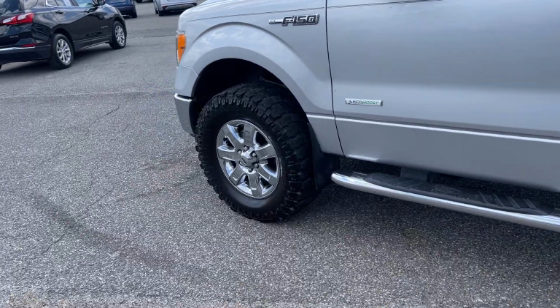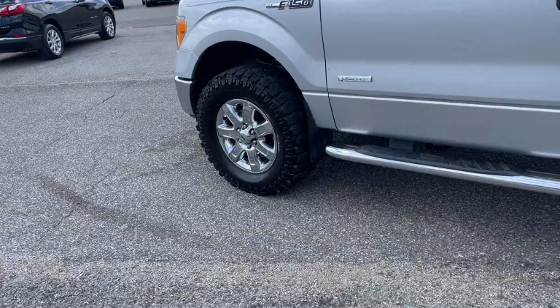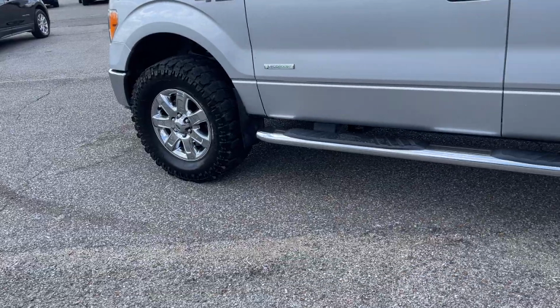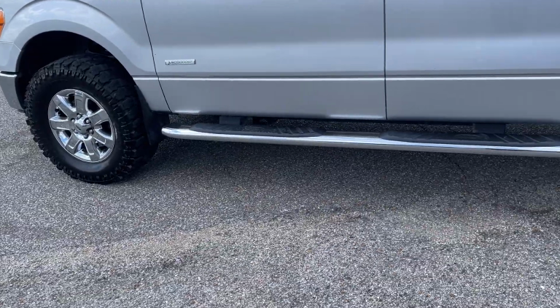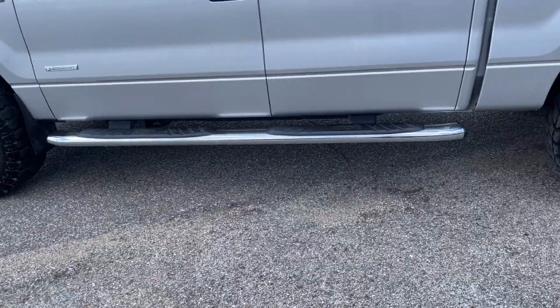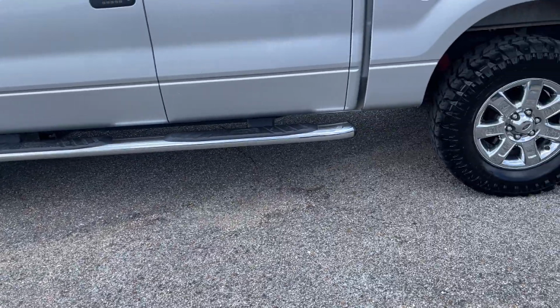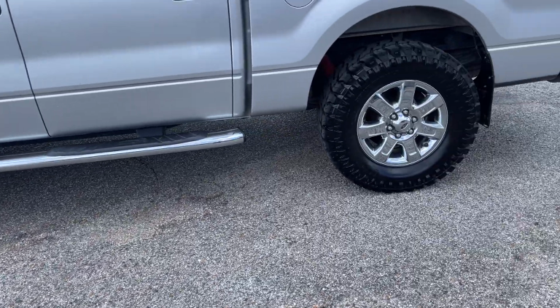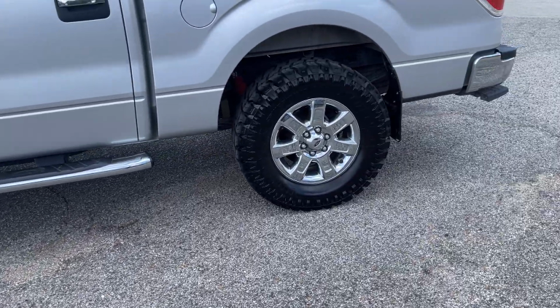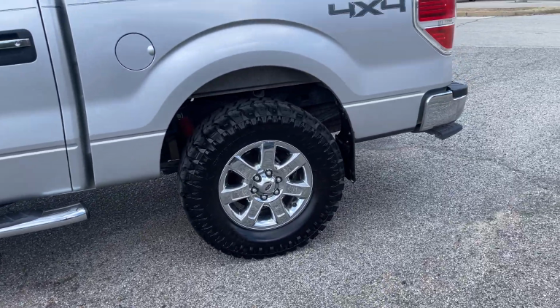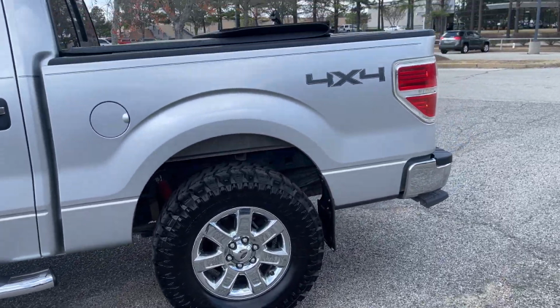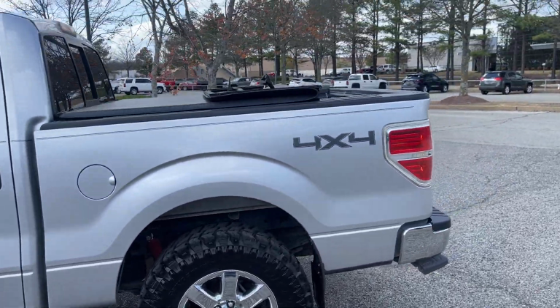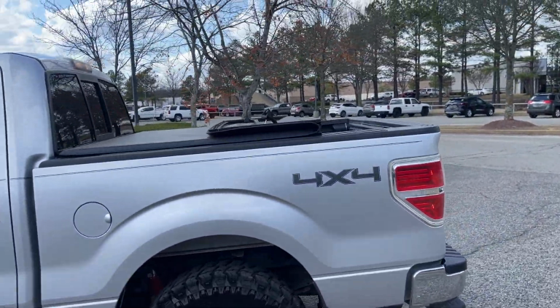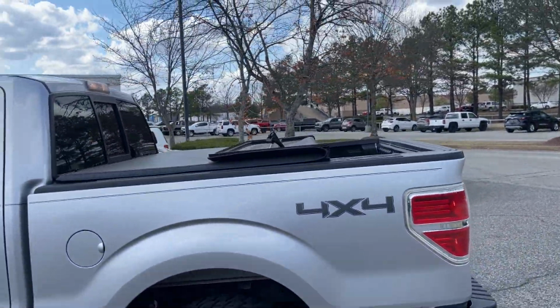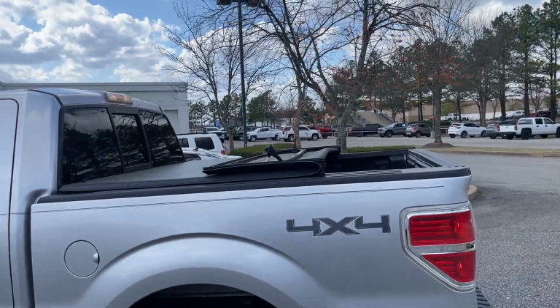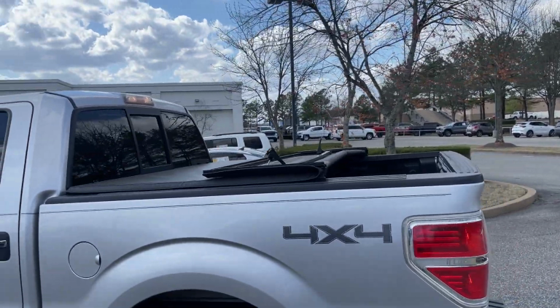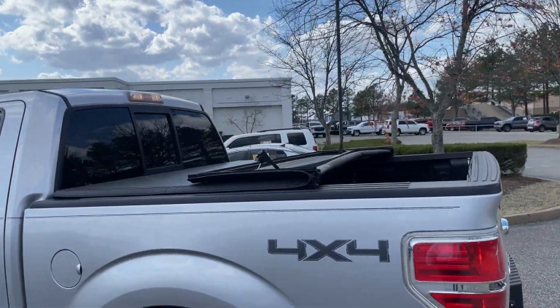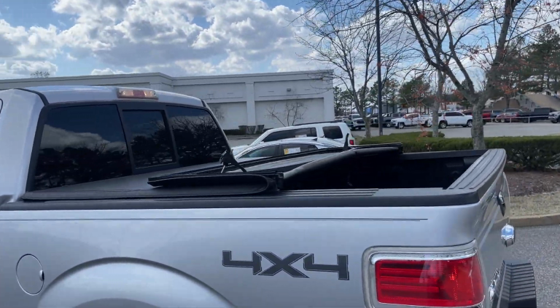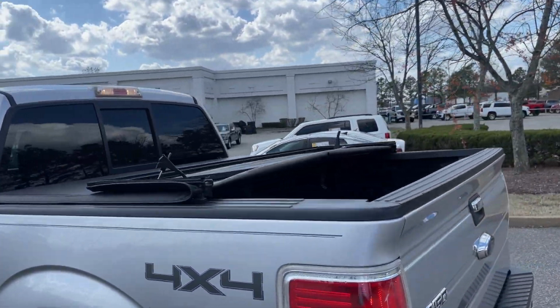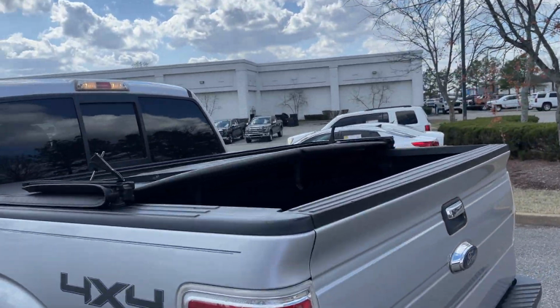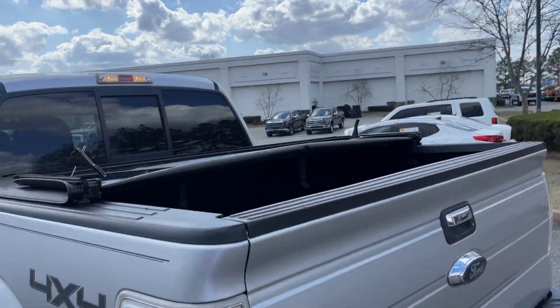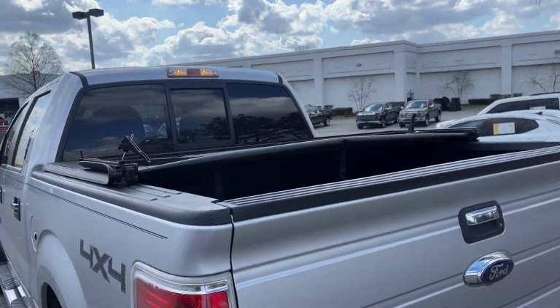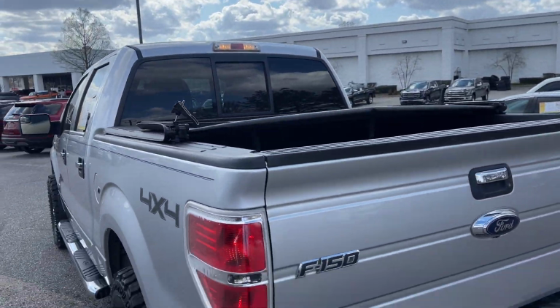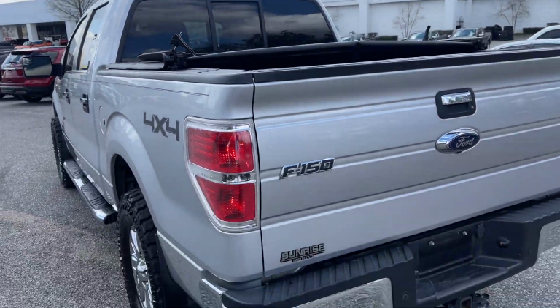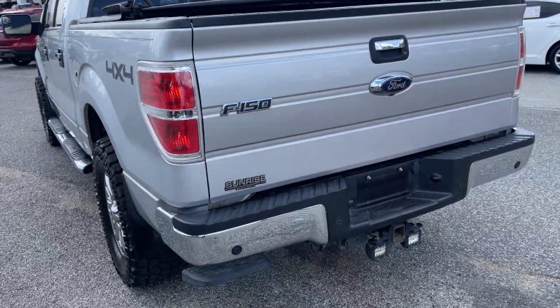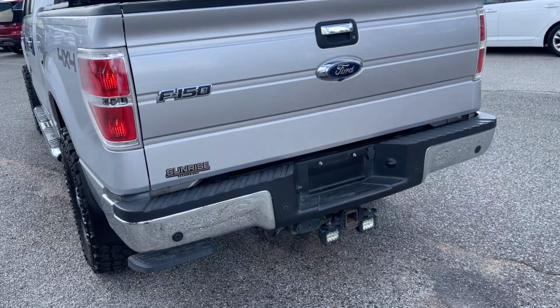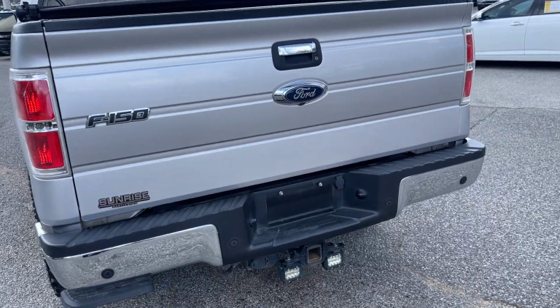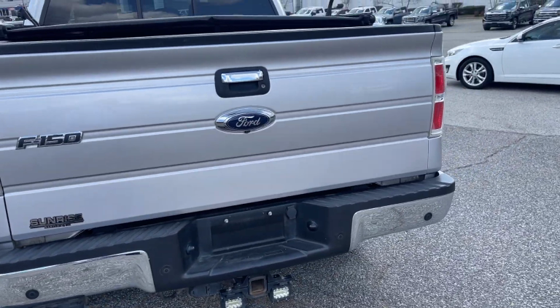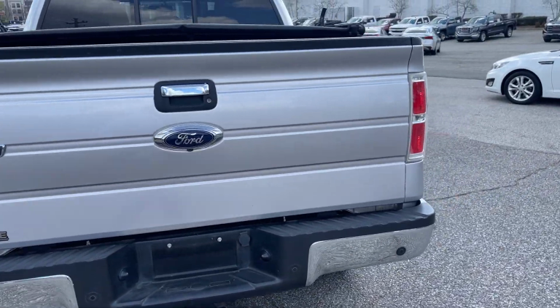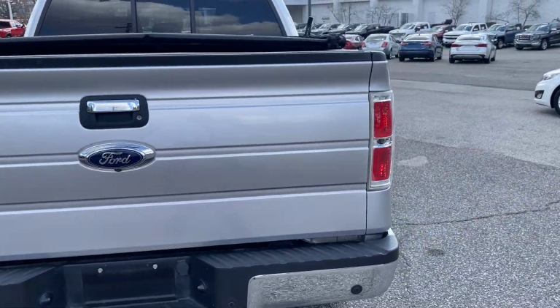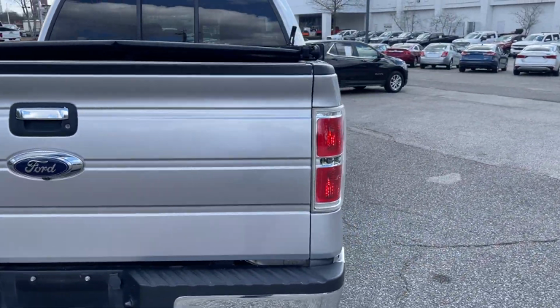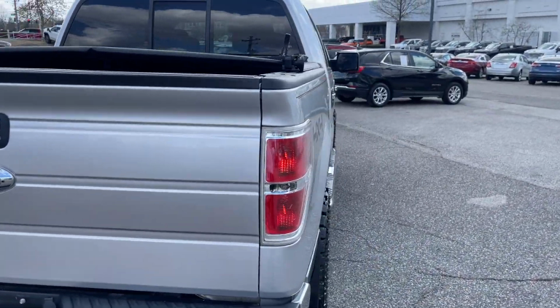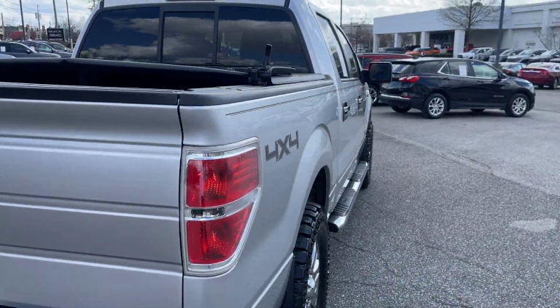Look at those wheels, and those running boards just kind of blend right in. You got a tri-fold cover along with bed liner. This is nice folks, this will get the job done for you.